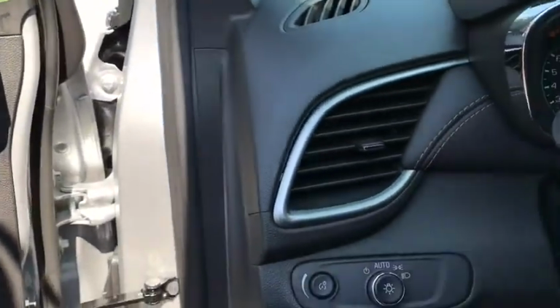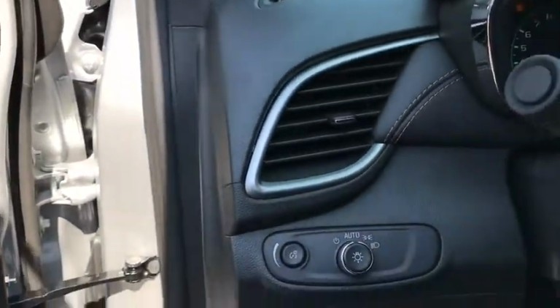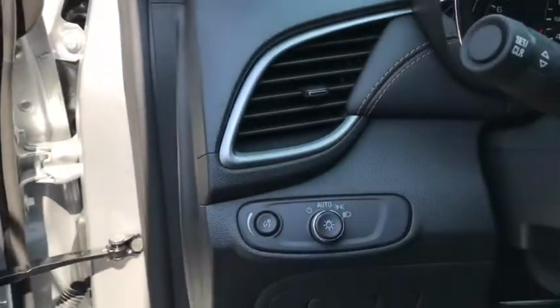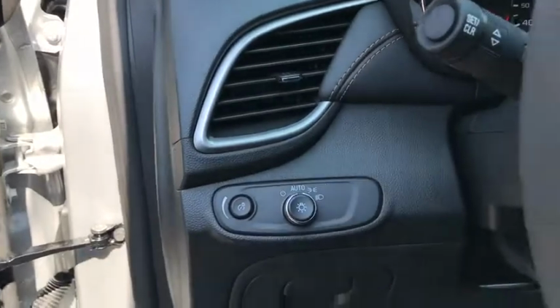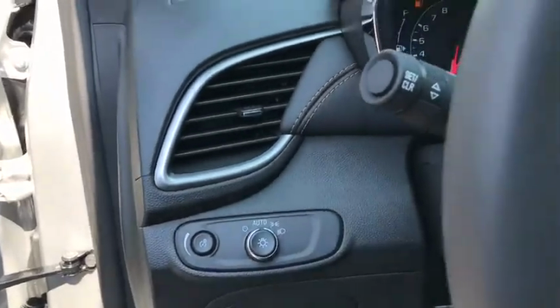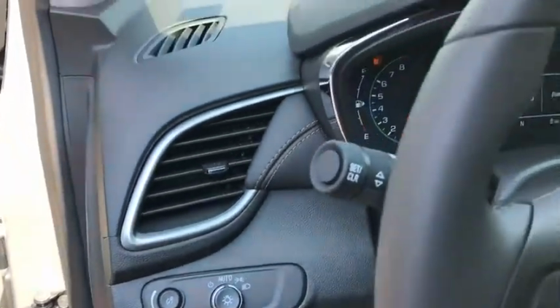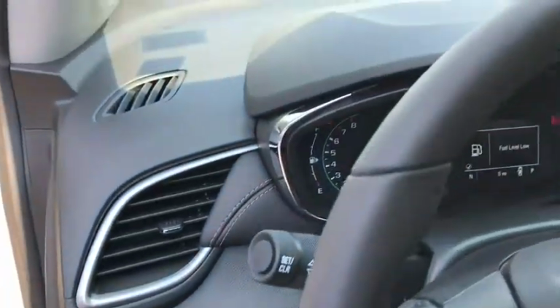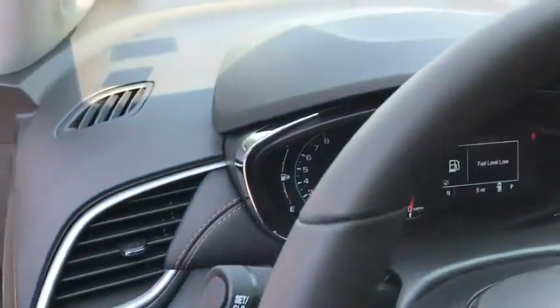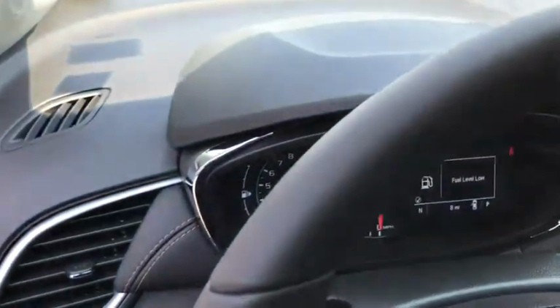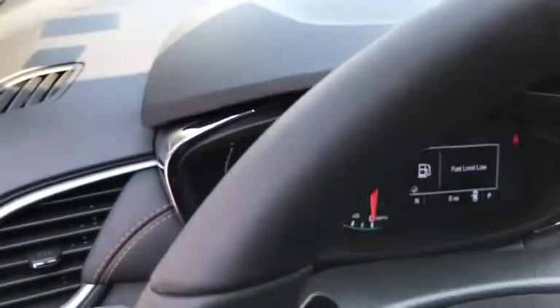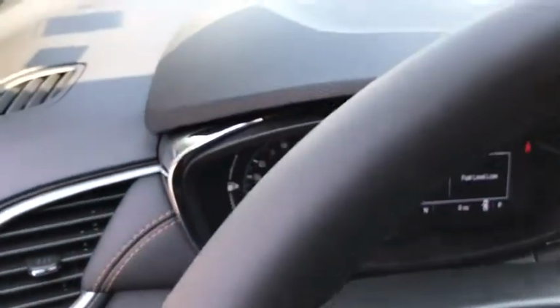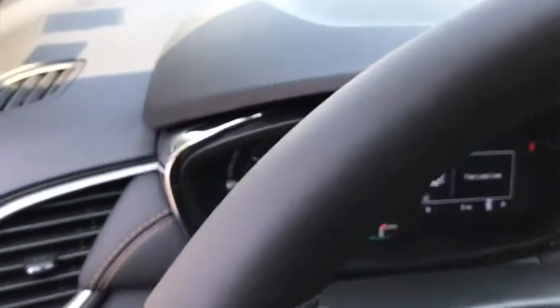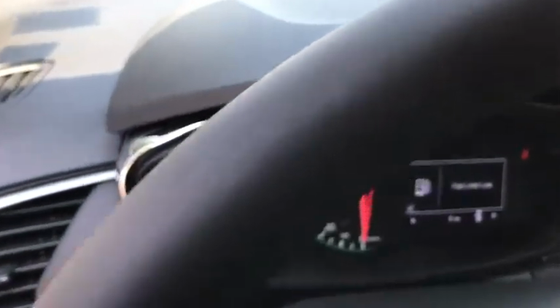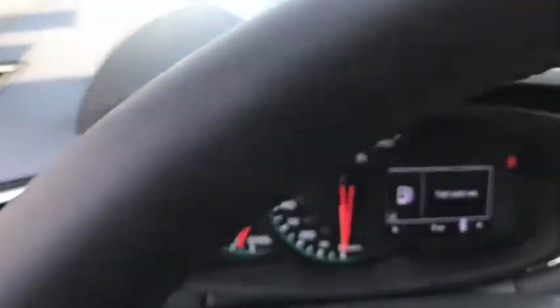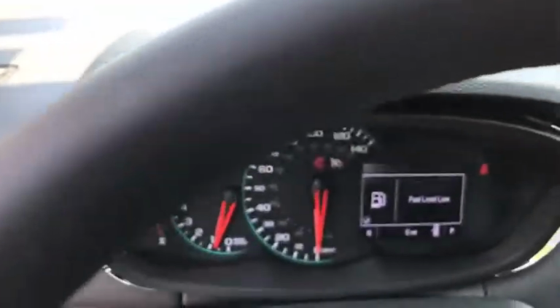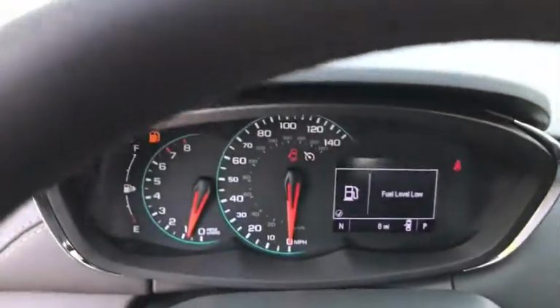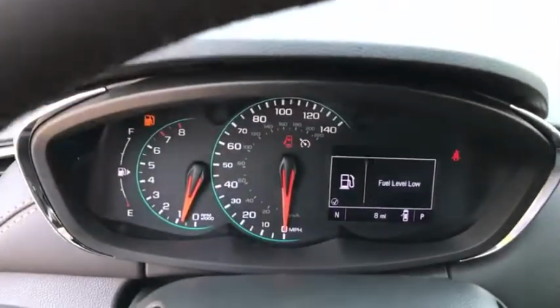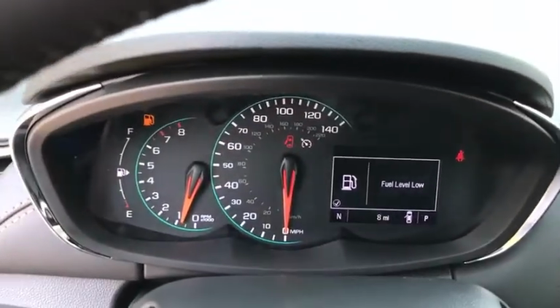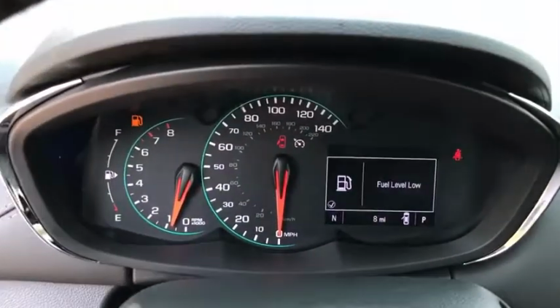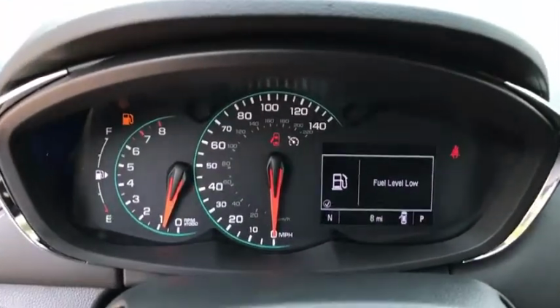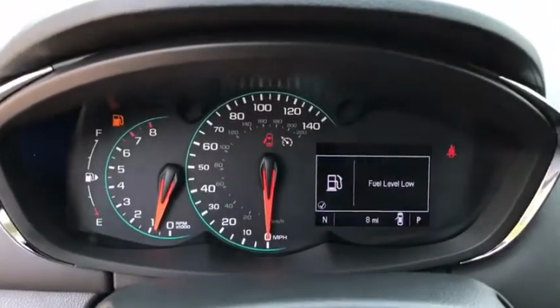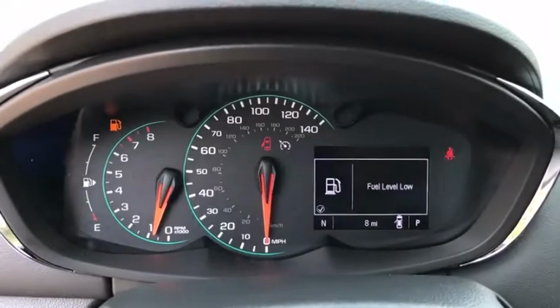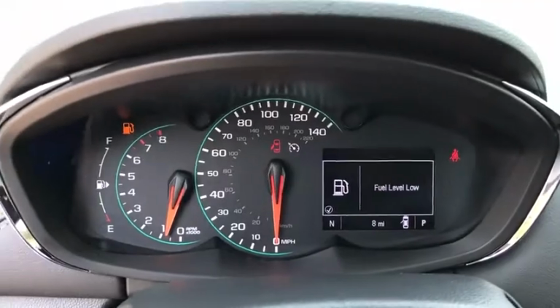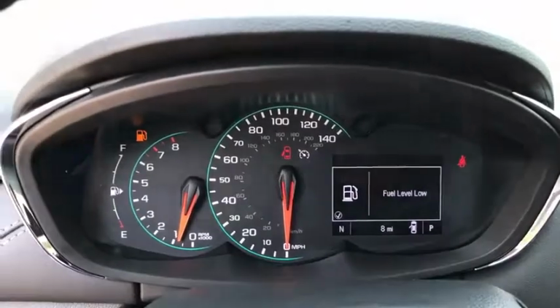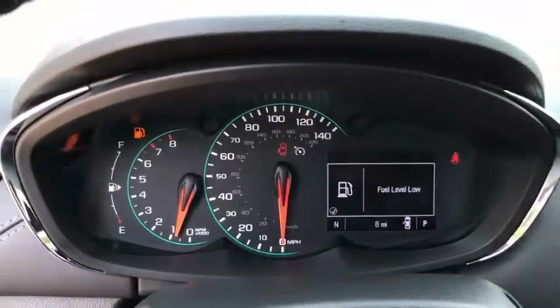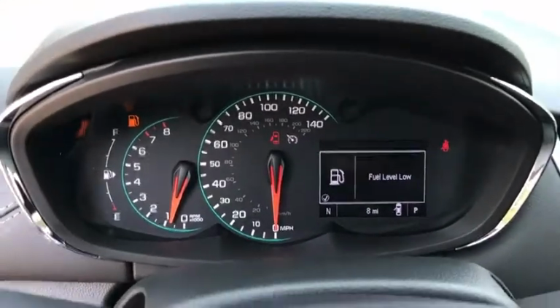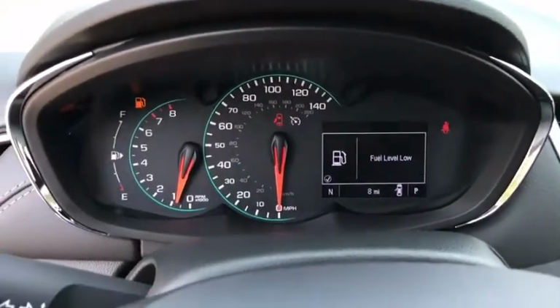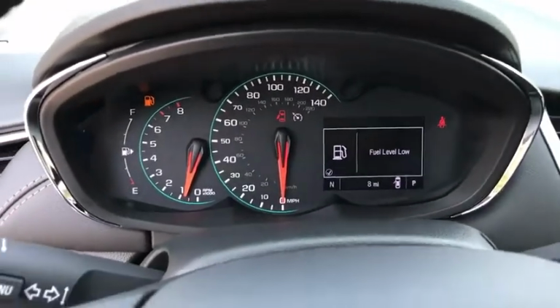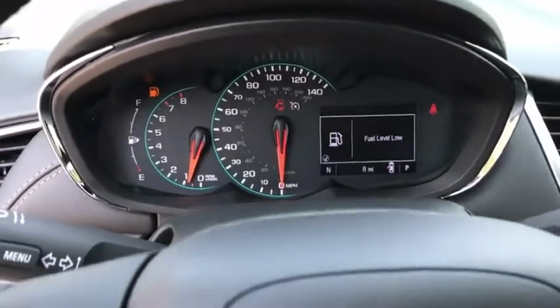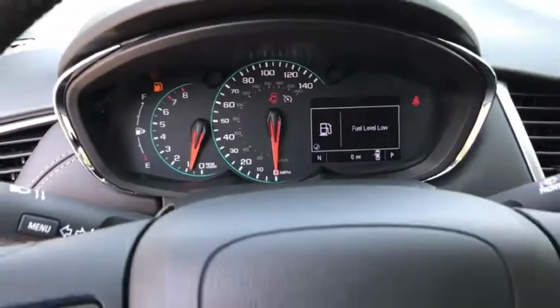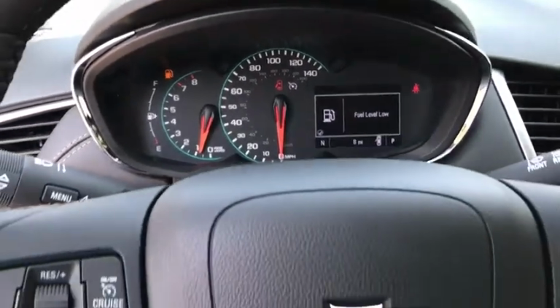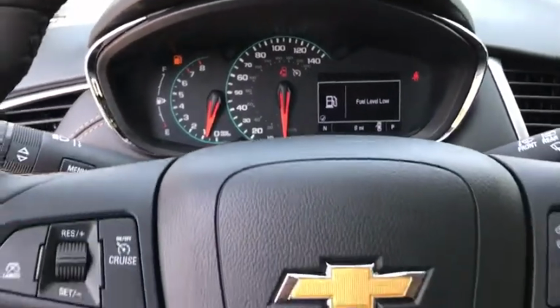Tachometer, remote keyless entry, panic alarm, rear window wiper, driver vanity mirror, front reading lamp, tilt steering wheel, front bucket seats.